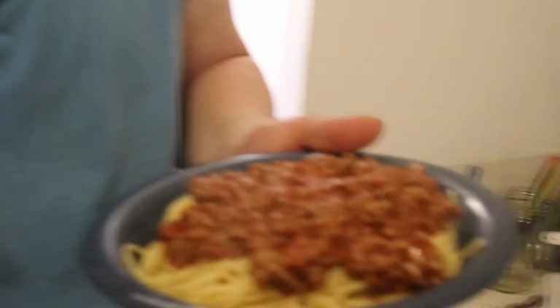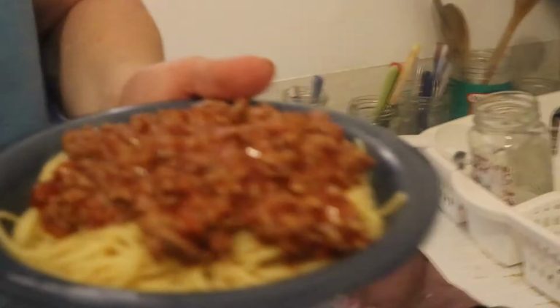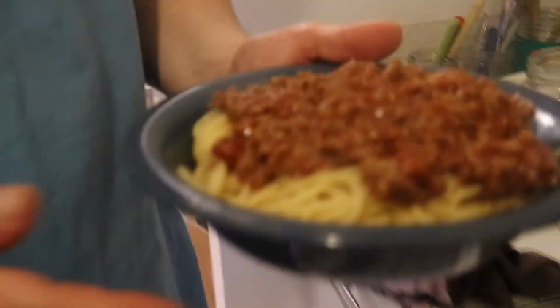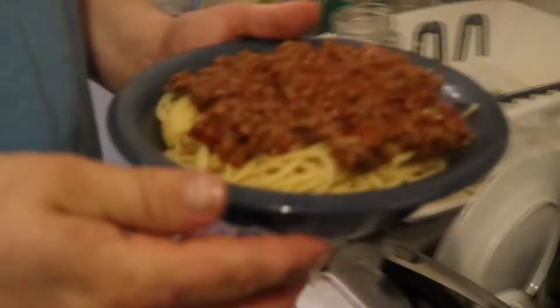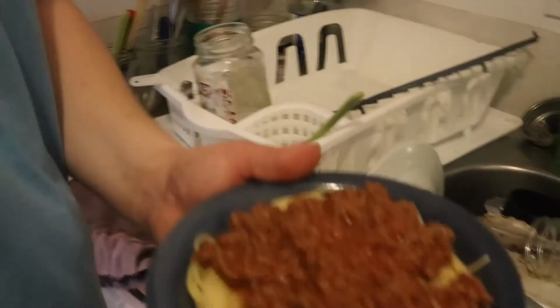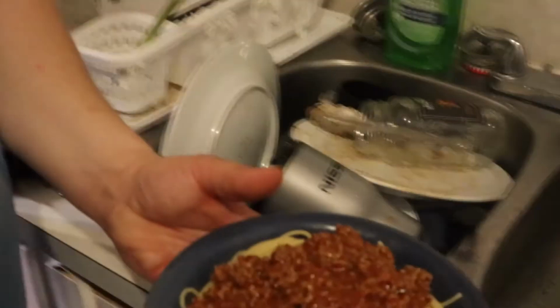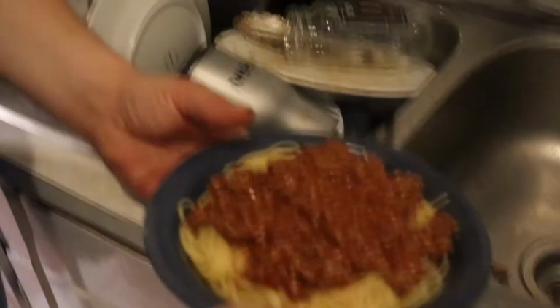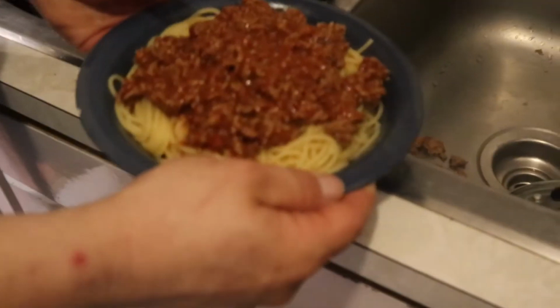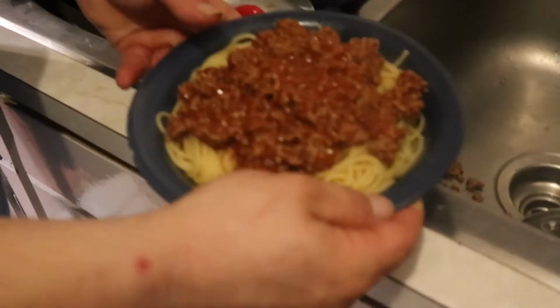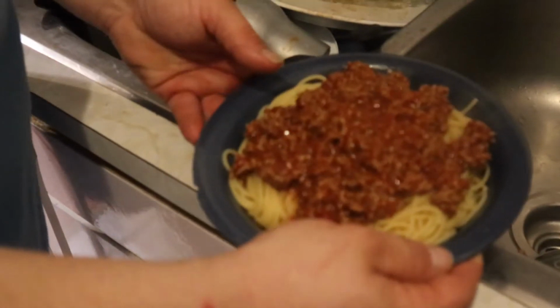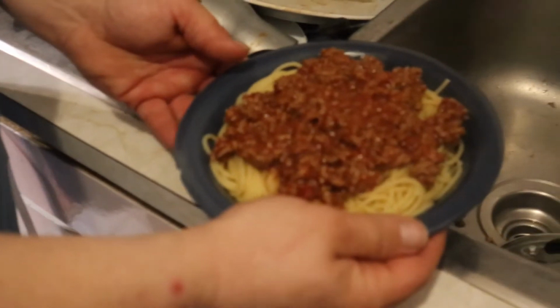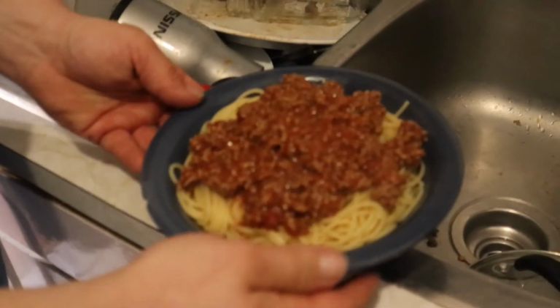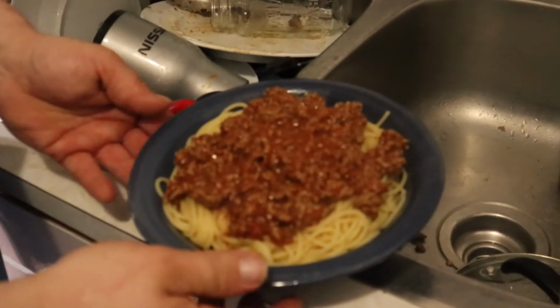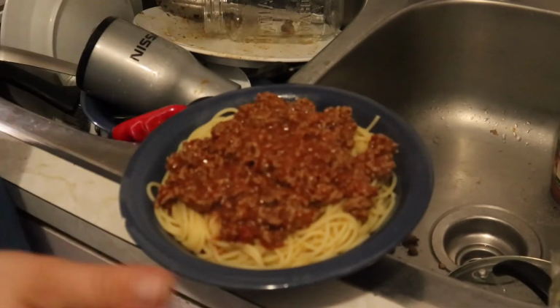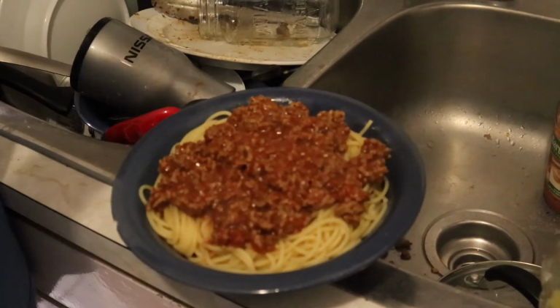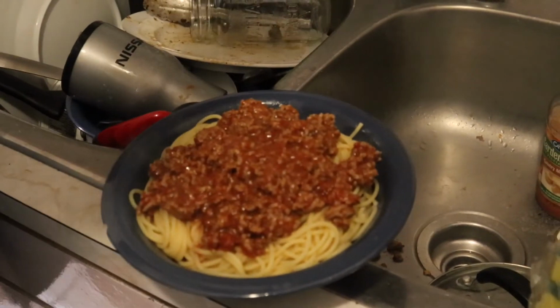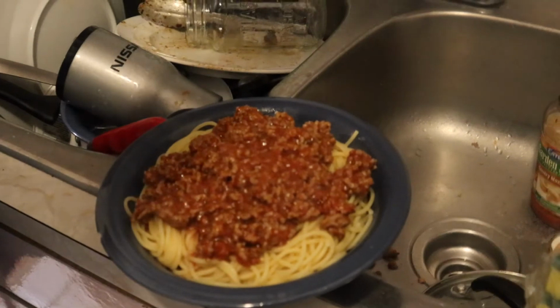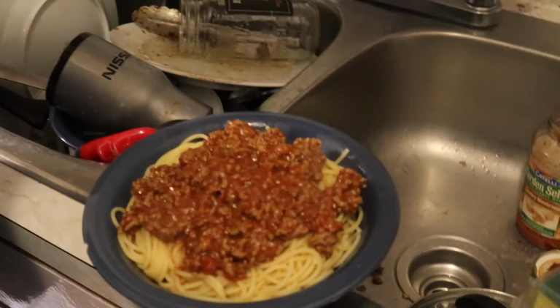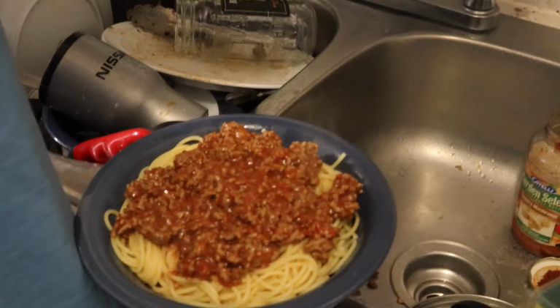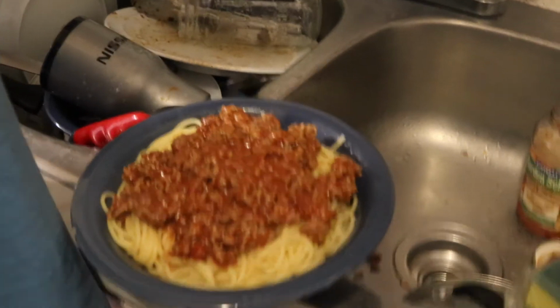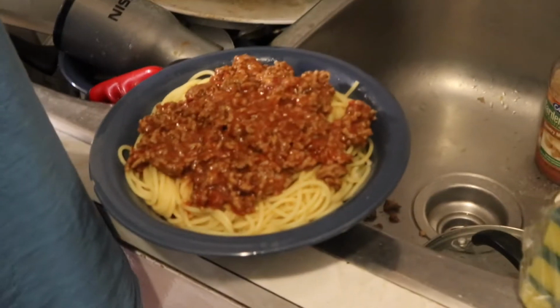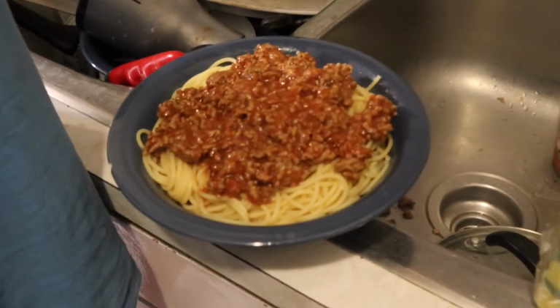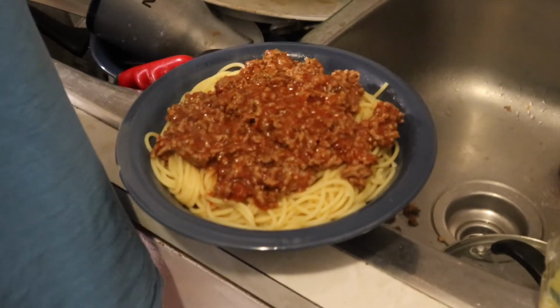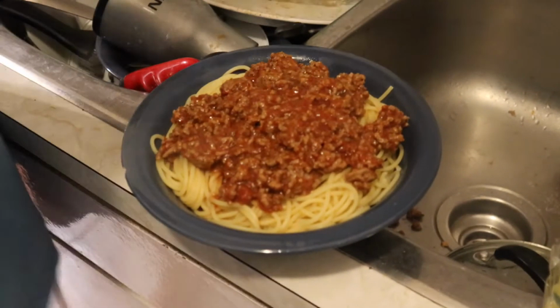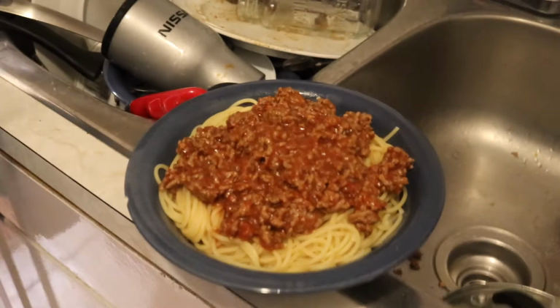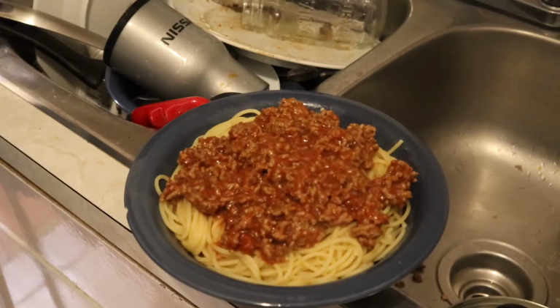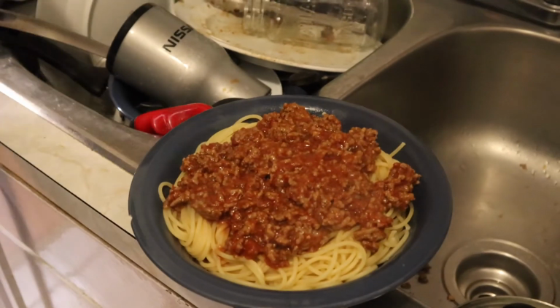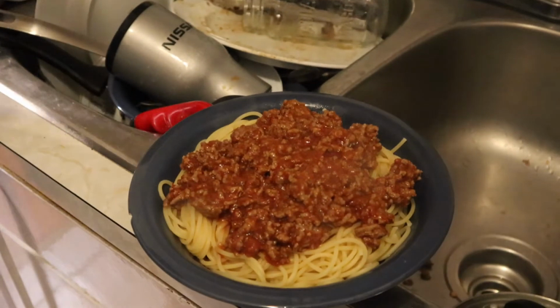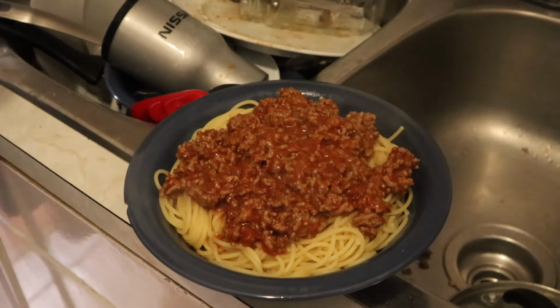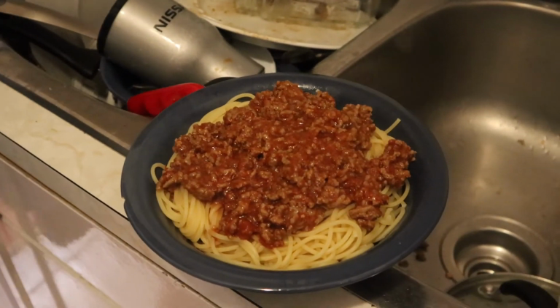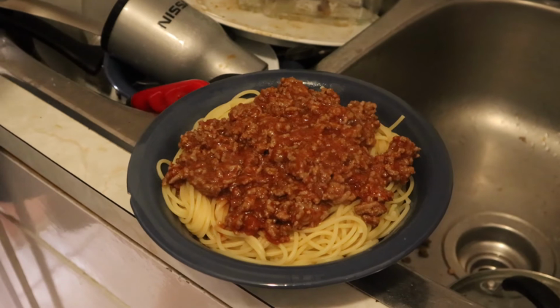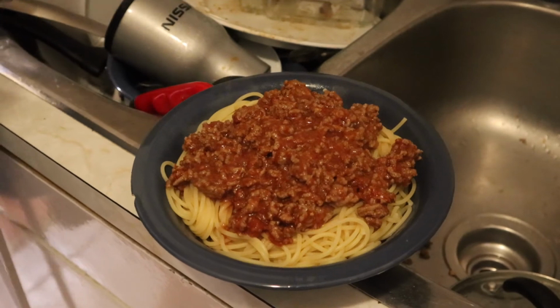But that's what it looks like — almost done. He's just gonna add some cheese. Would you like a little curry drip? I'm kidding!